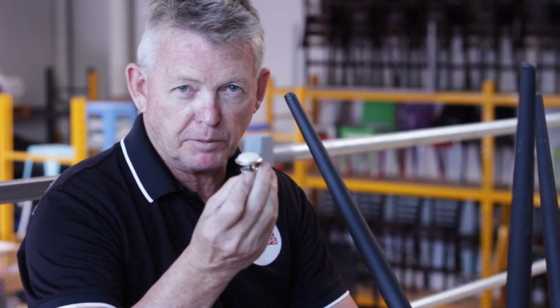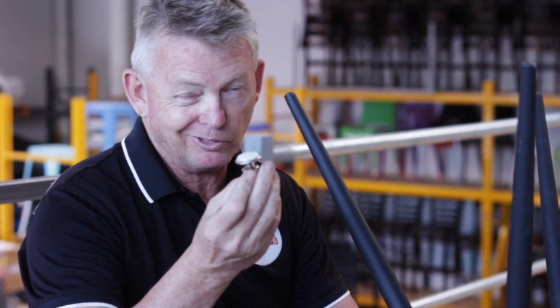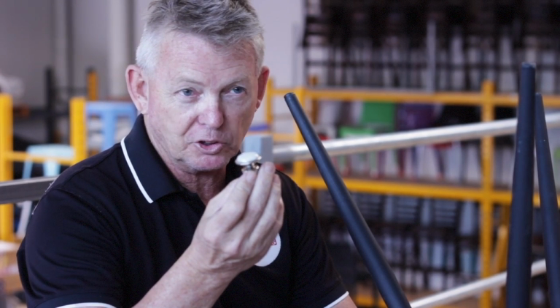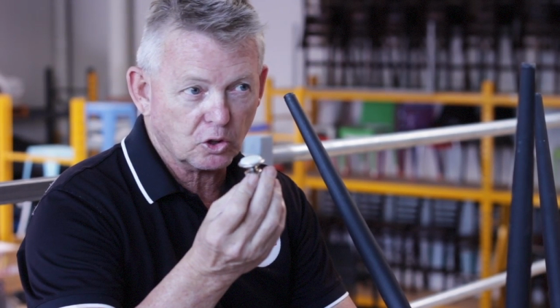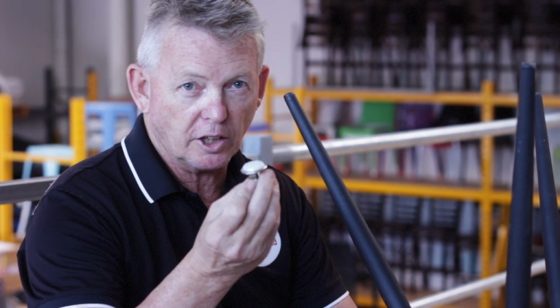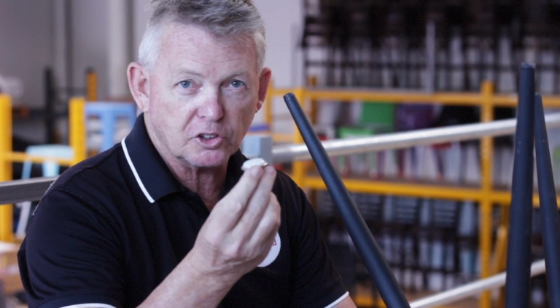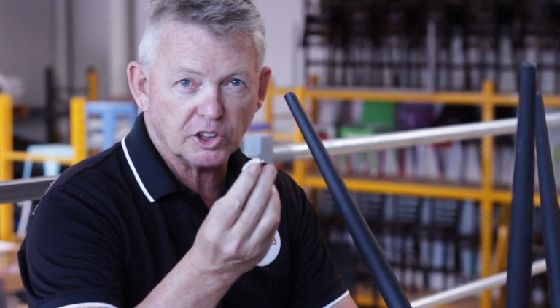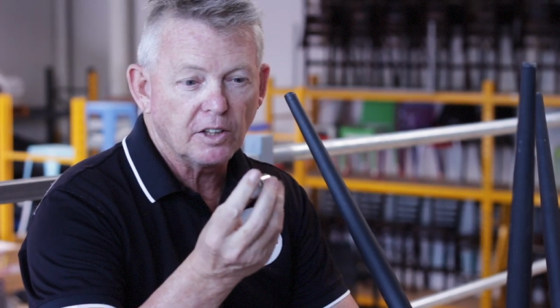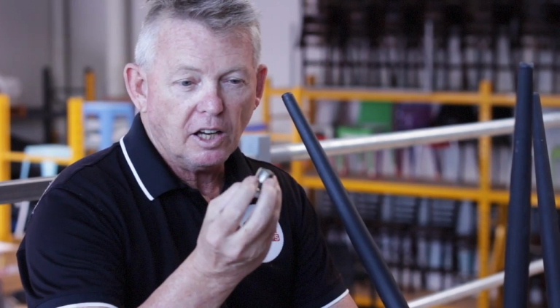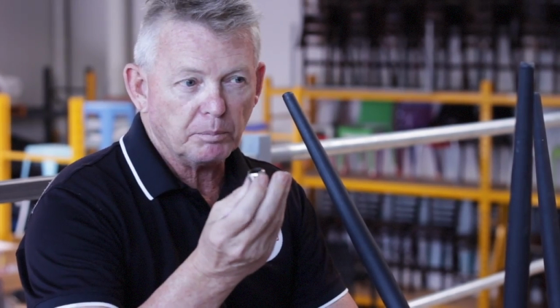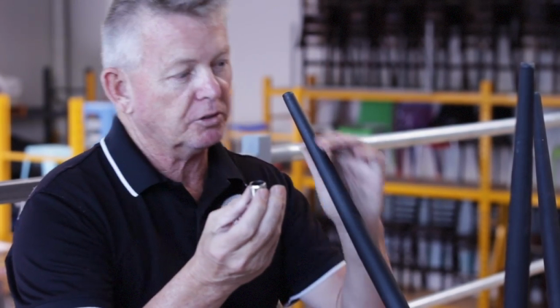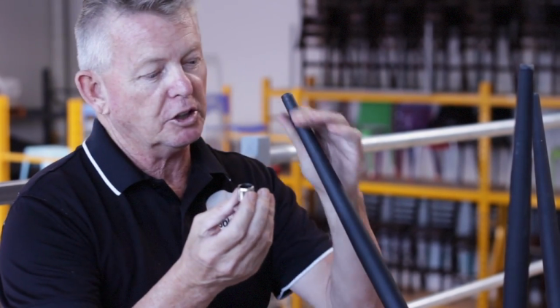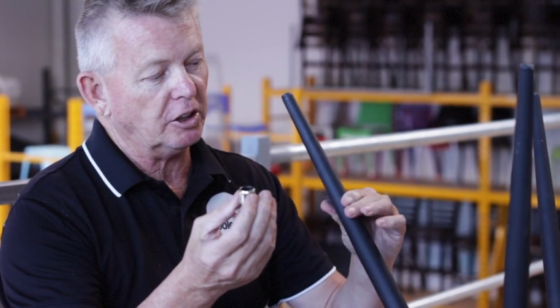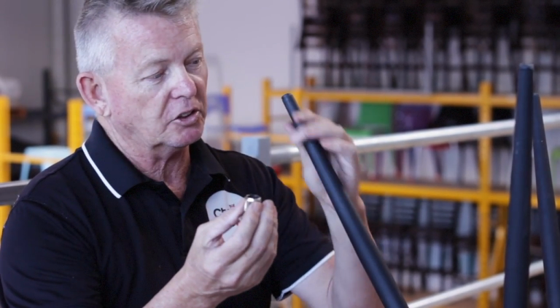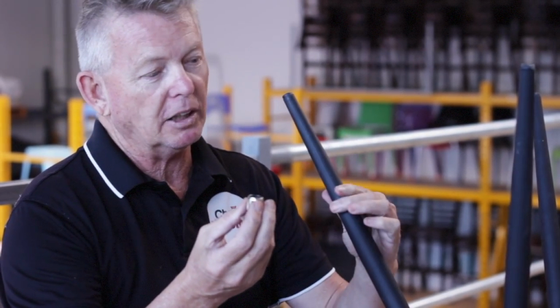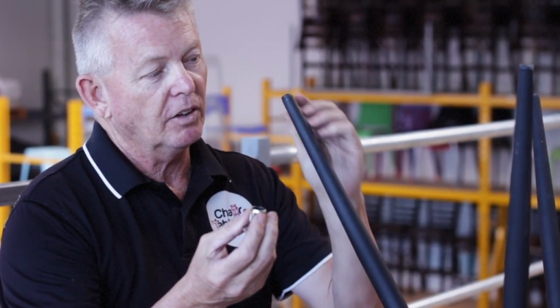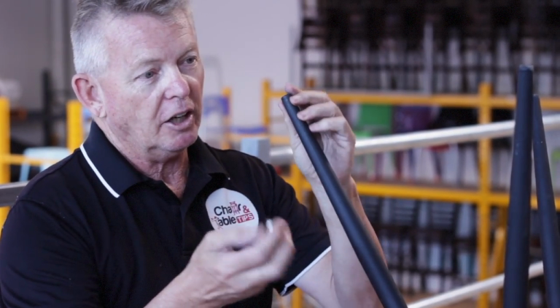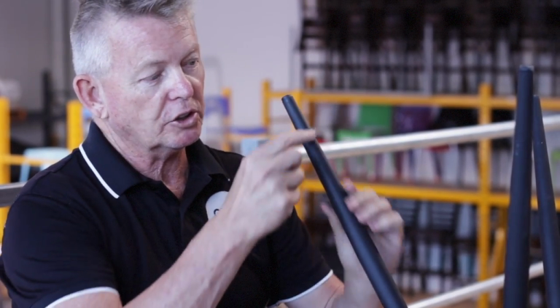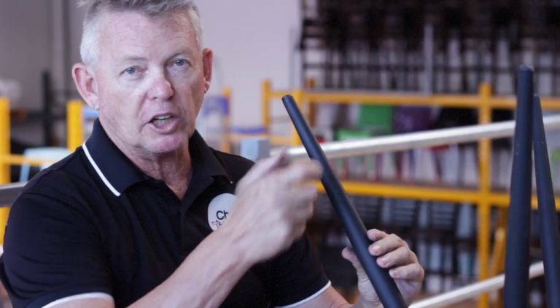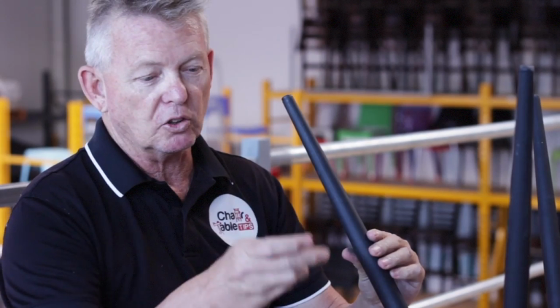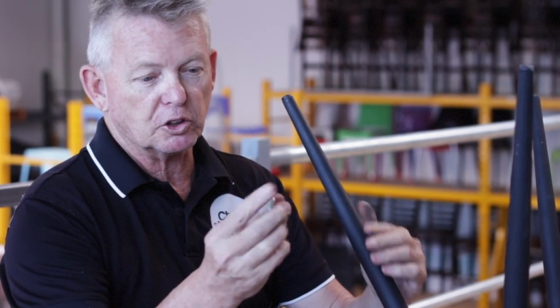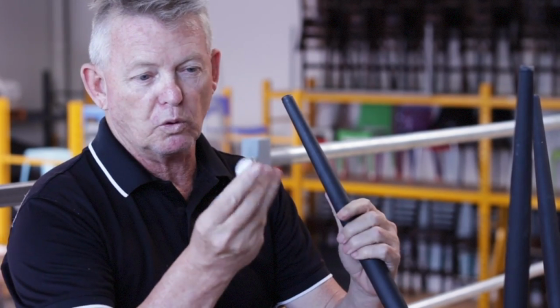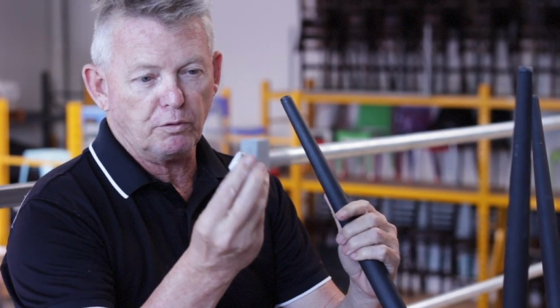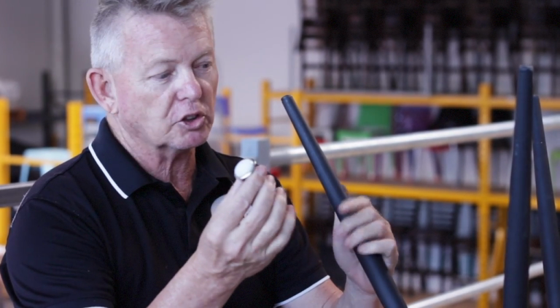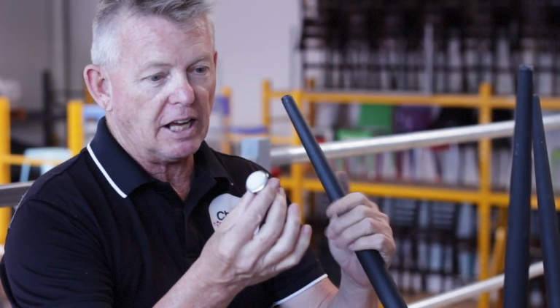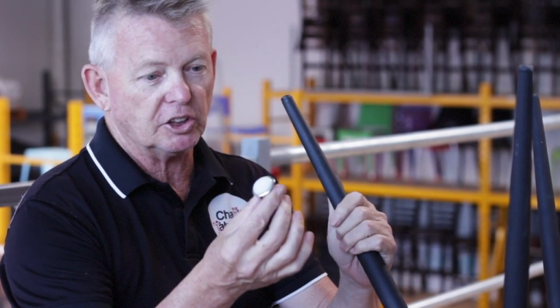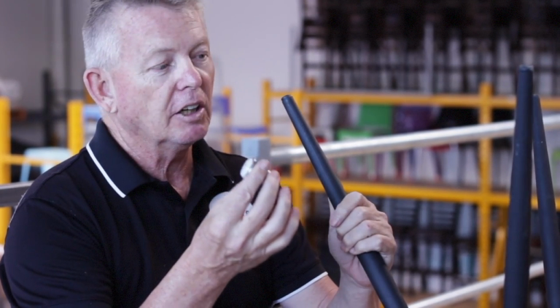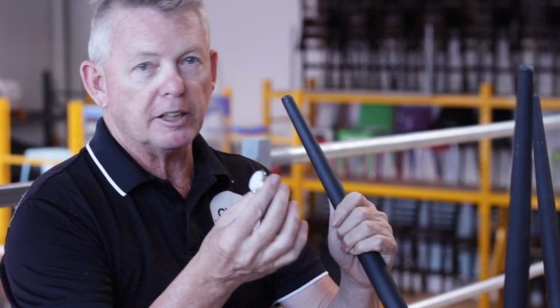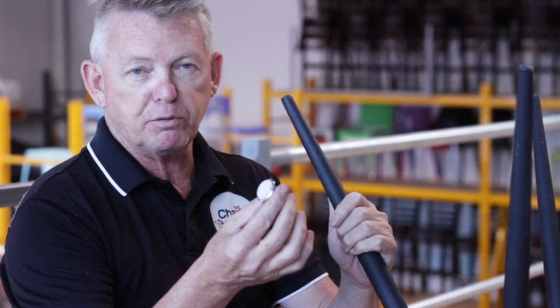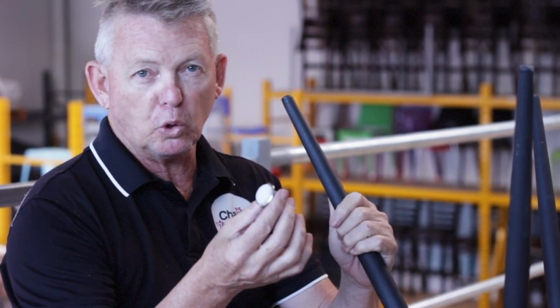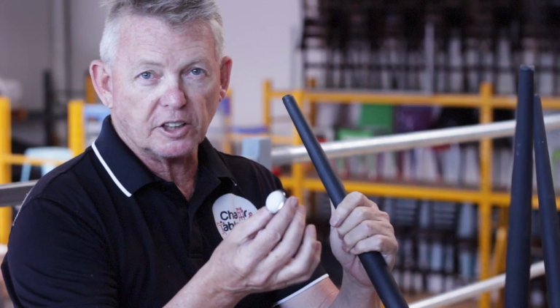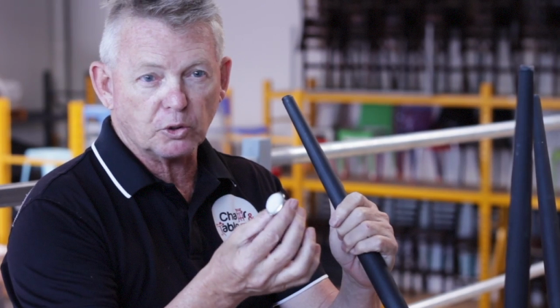It can really look good on any designer chair. This particular one has a tapered leg and it's also on an angle, so if you want to enhance the chair and make it better for the floor so it doesn't scratch.